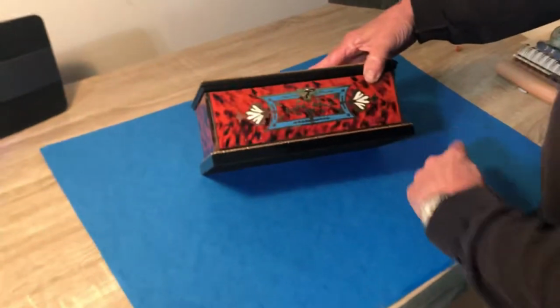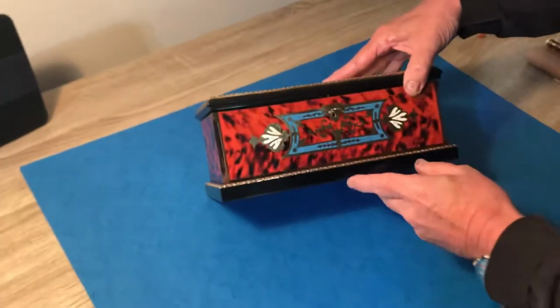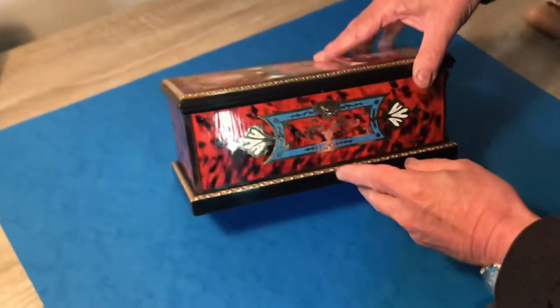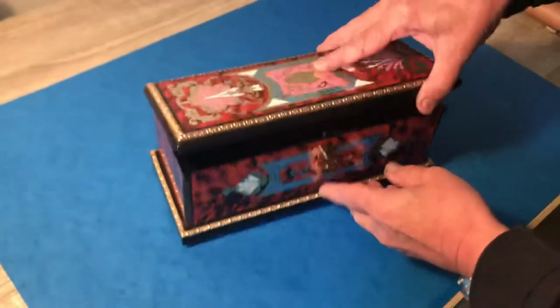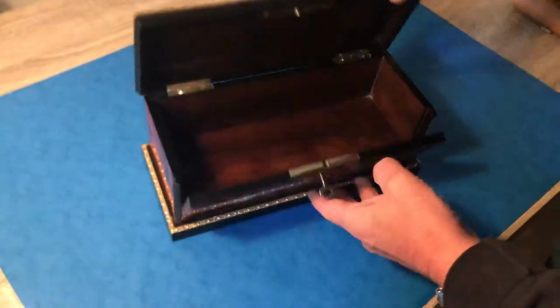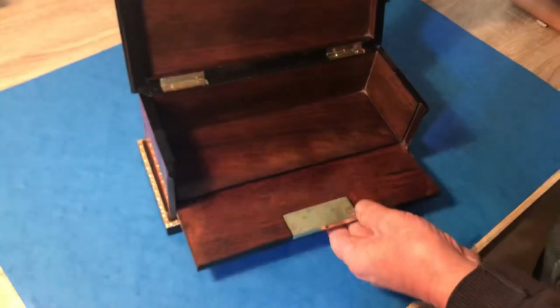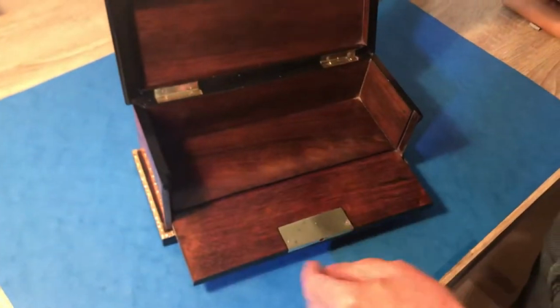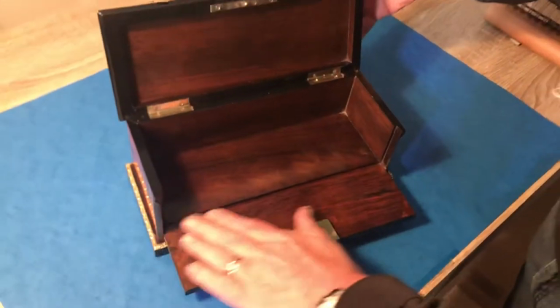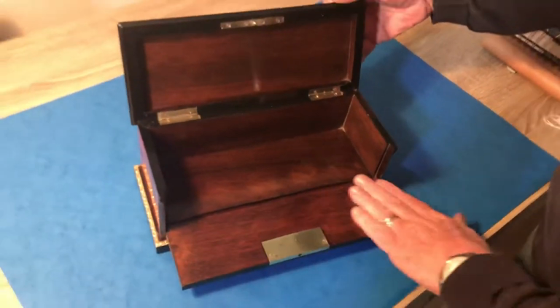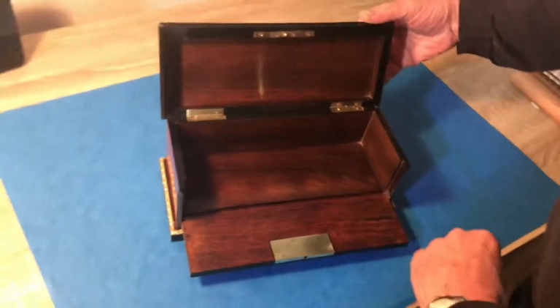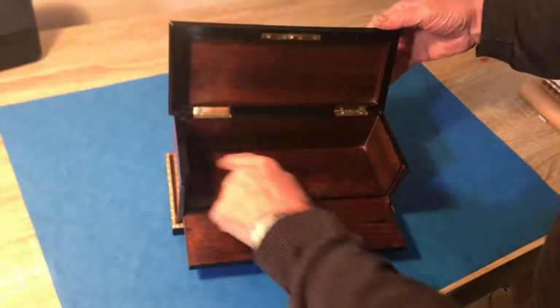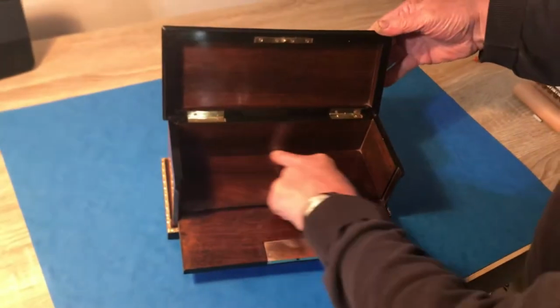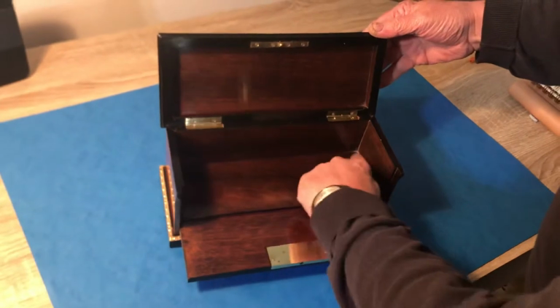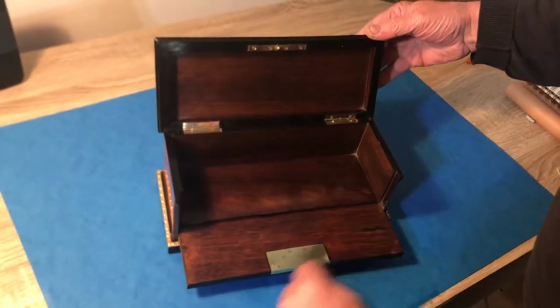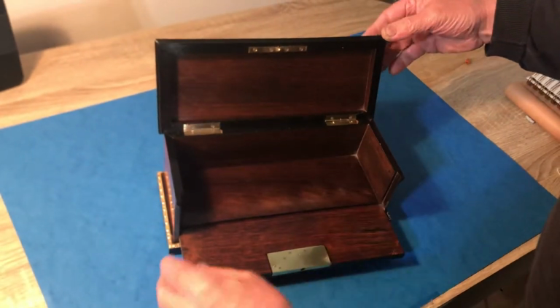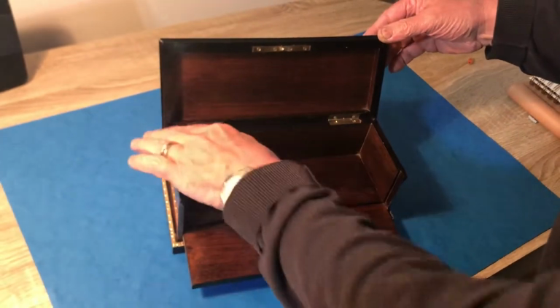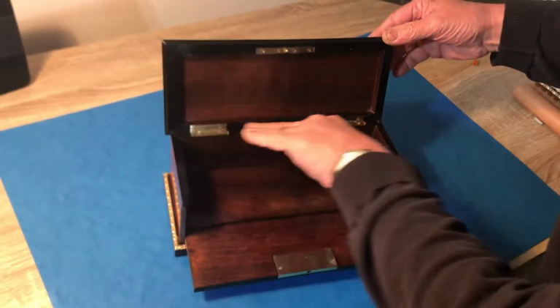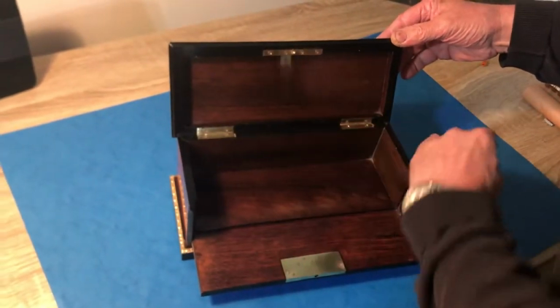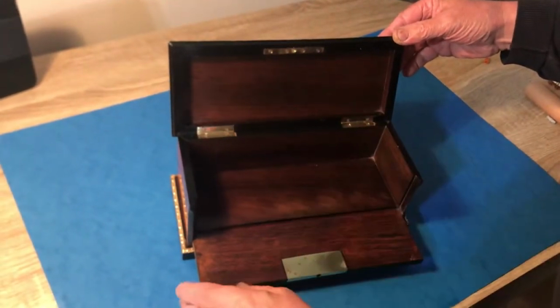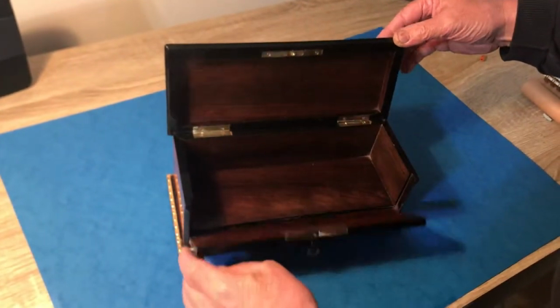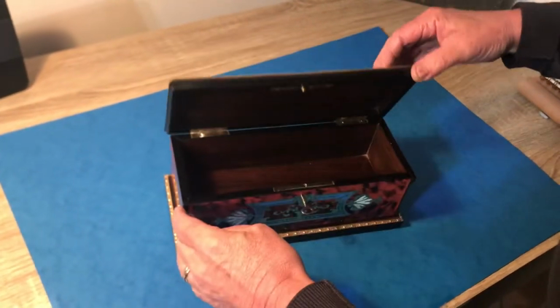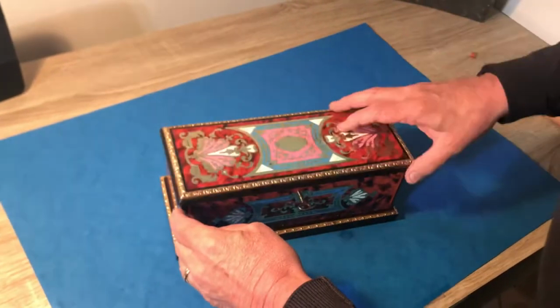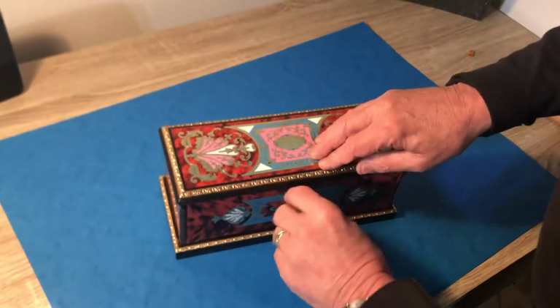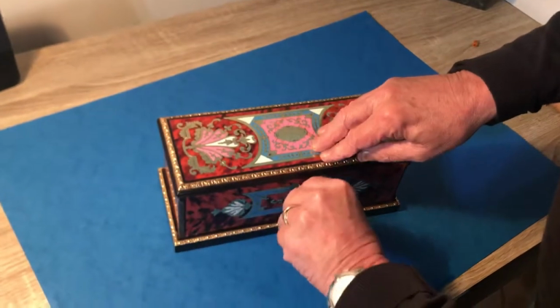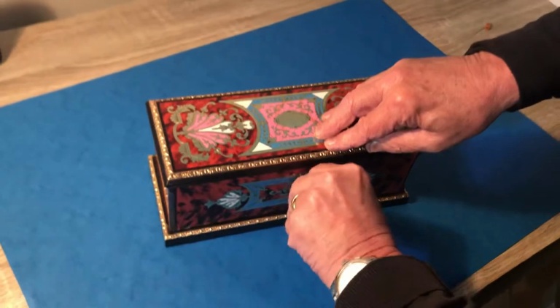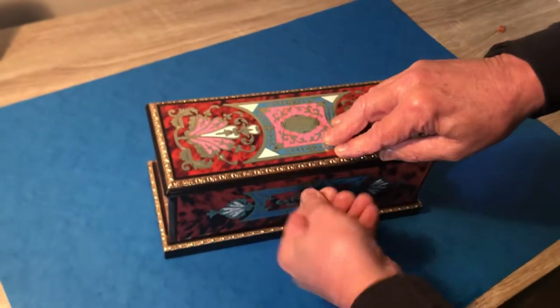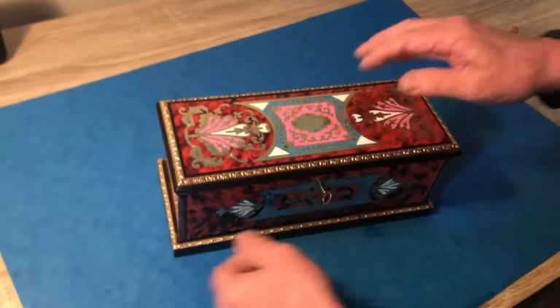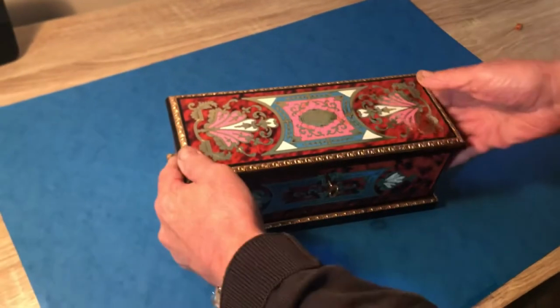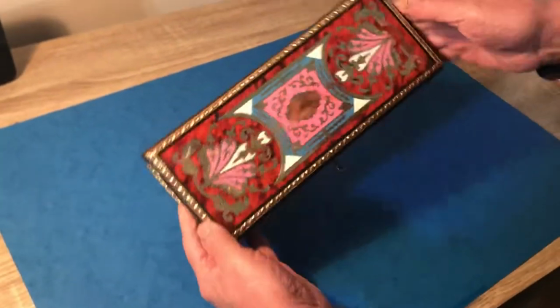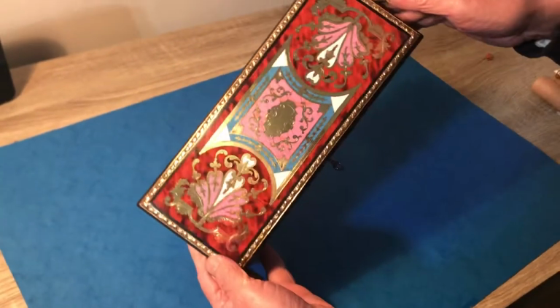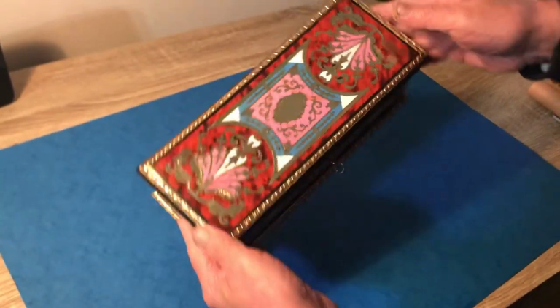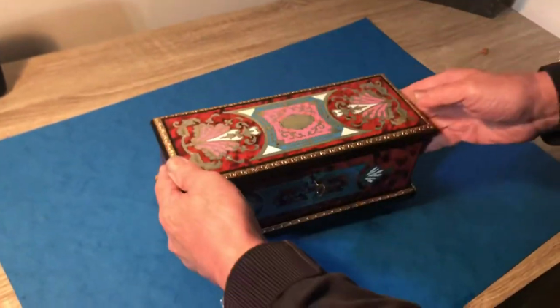It really is fabulous. When you open it up, the front comes down — it's got a working lock and key. It's a gorgeous box, really in beautiful condition. Thank you very much.